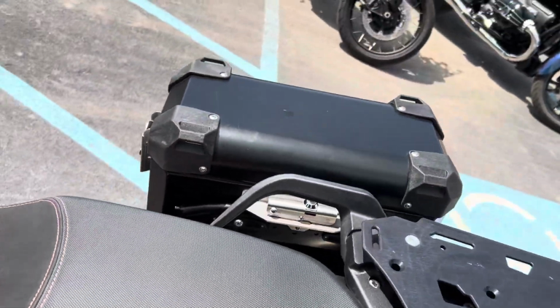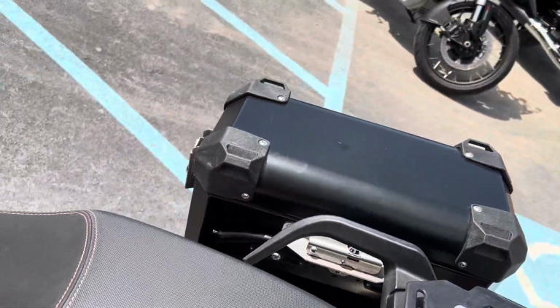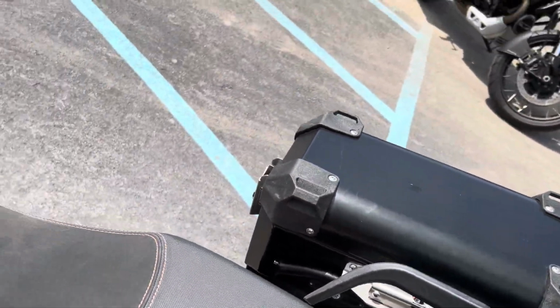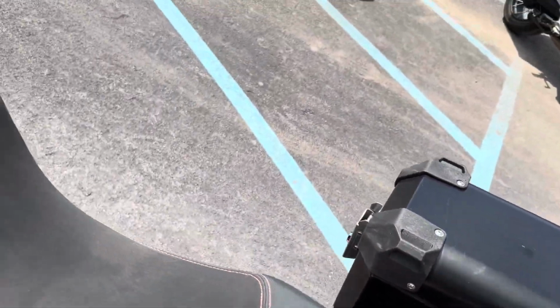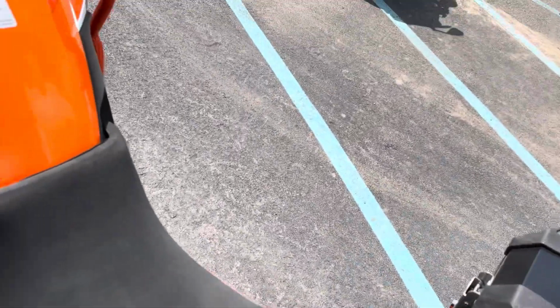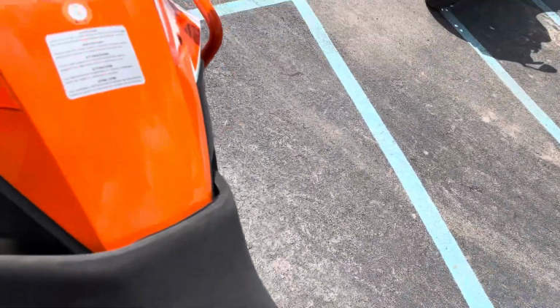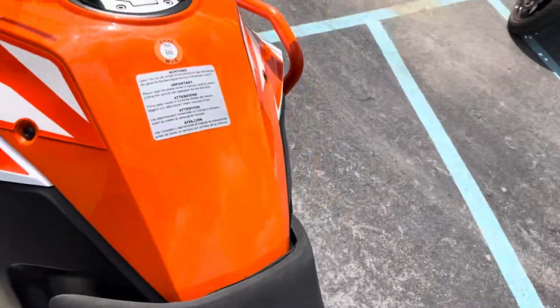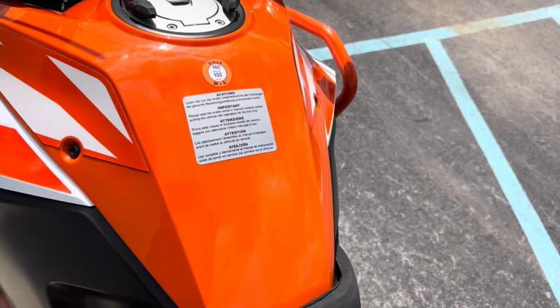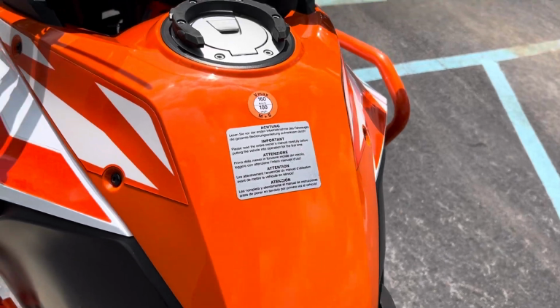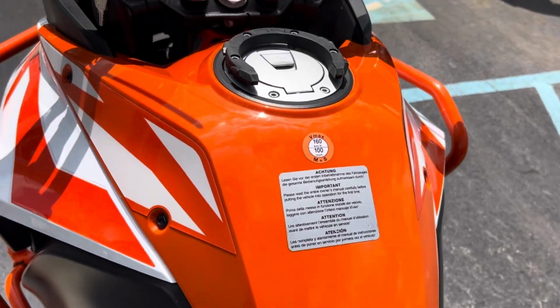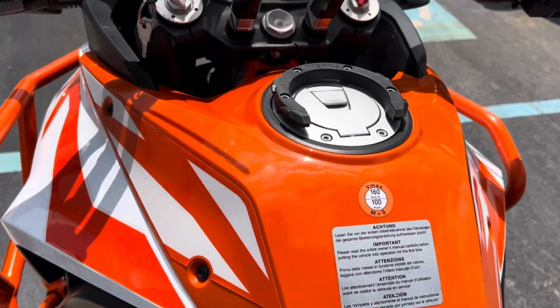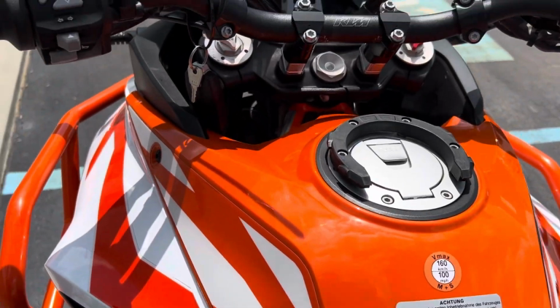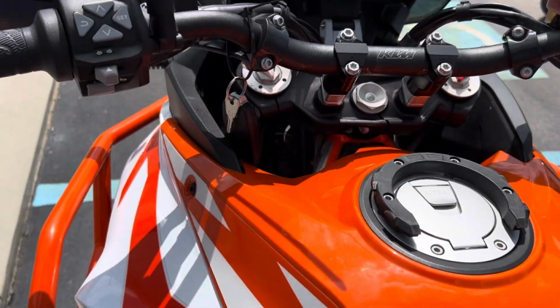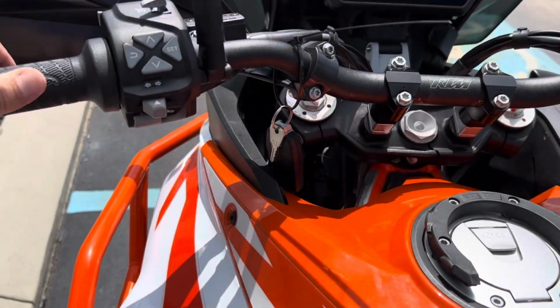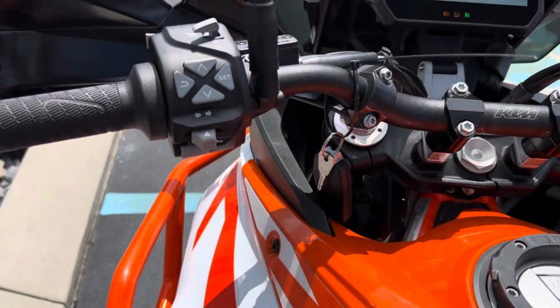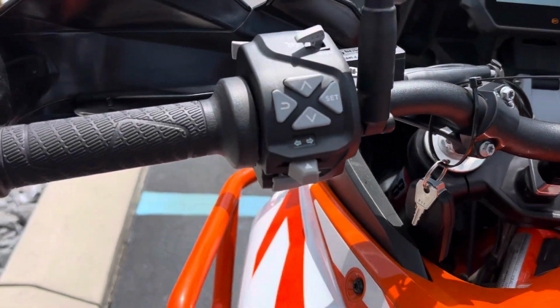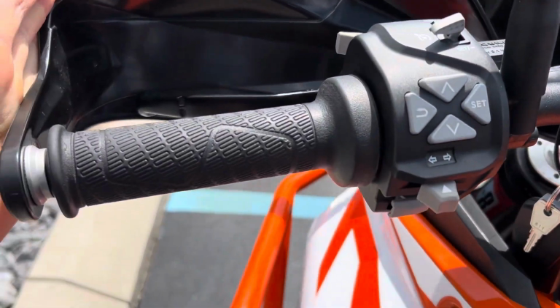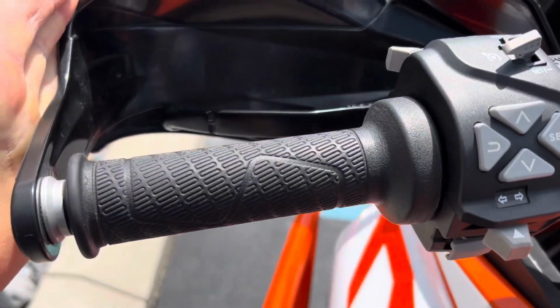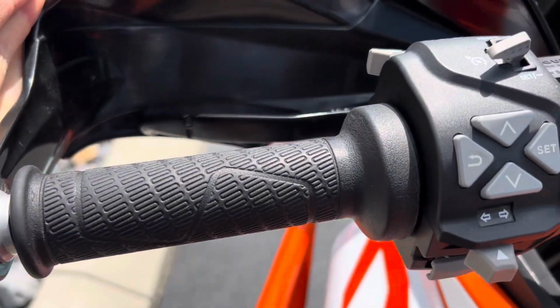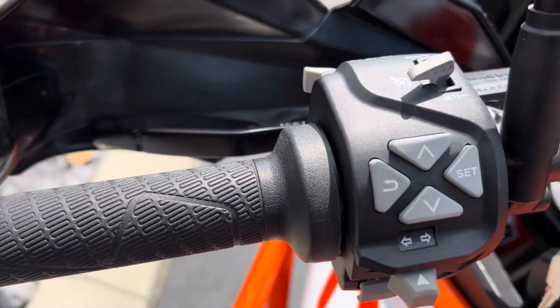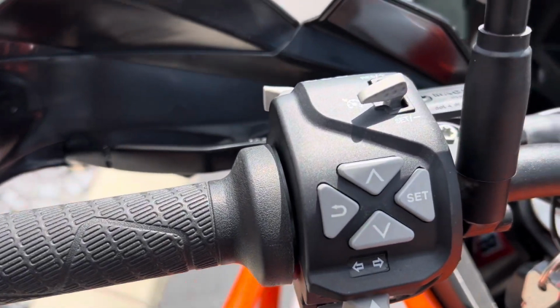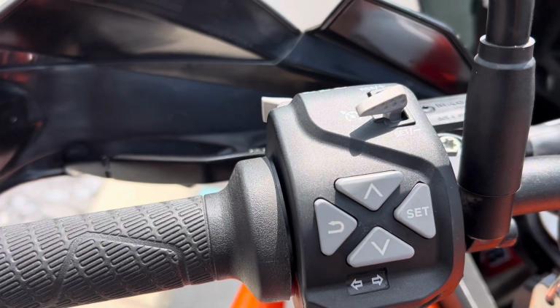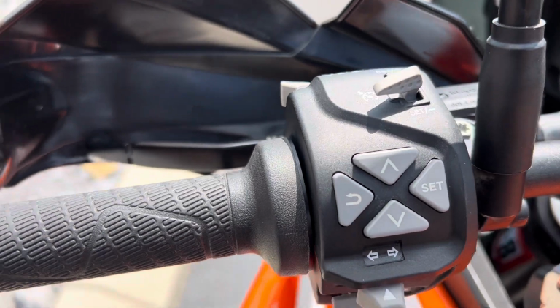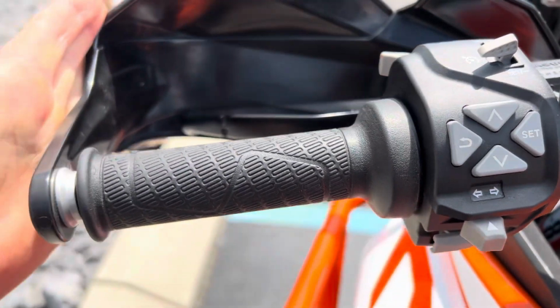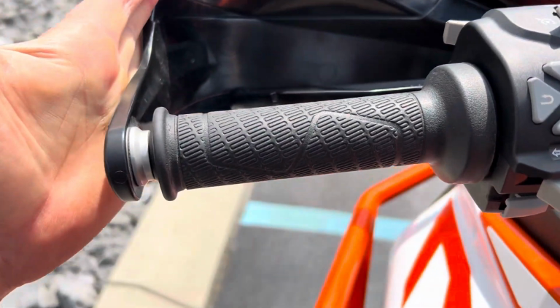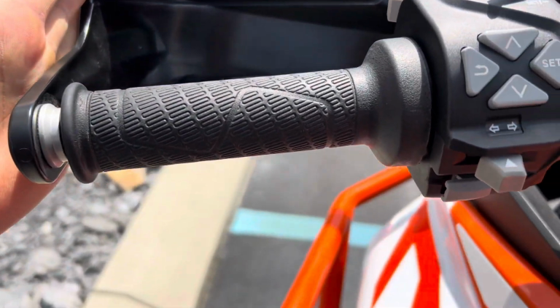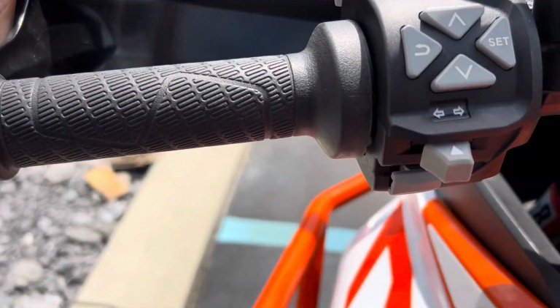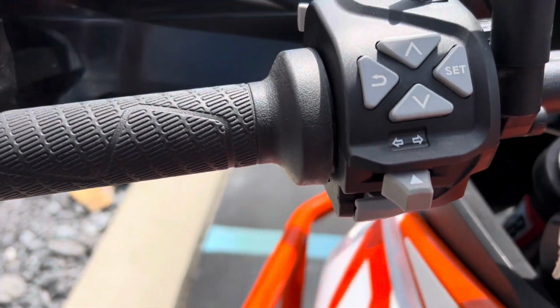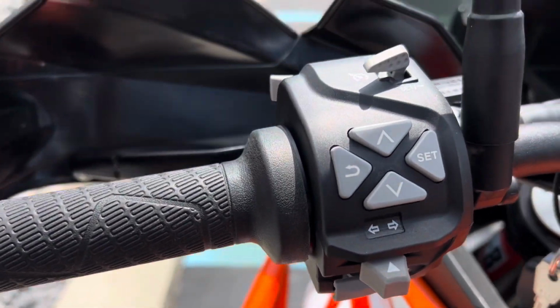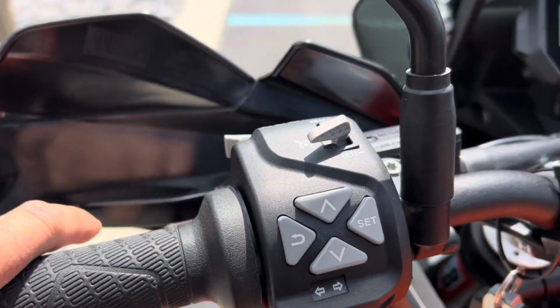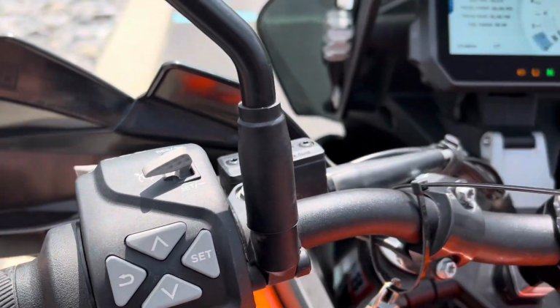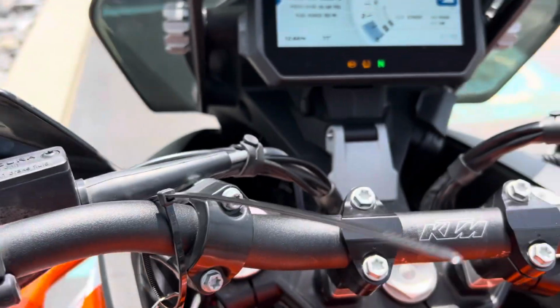This bike does have the ABS cancel button for deleting the ABS for off-road use as well. The heated grips are in great shape and the buttons look good.